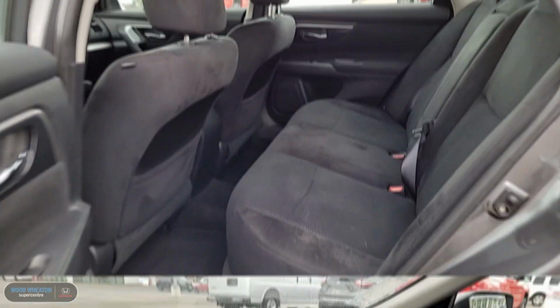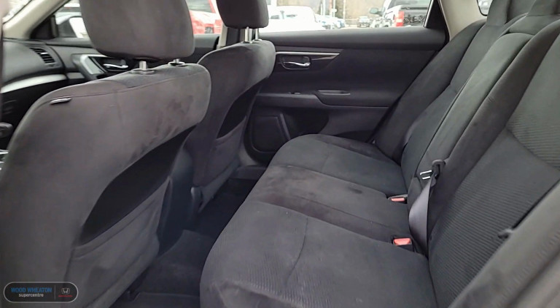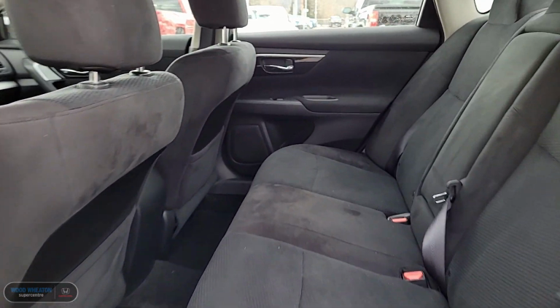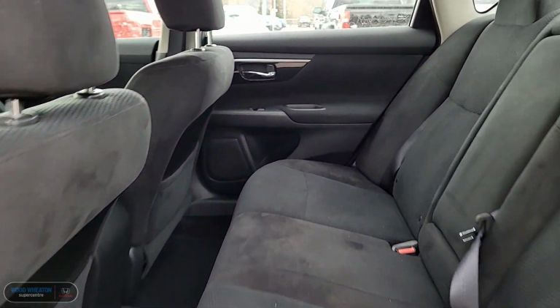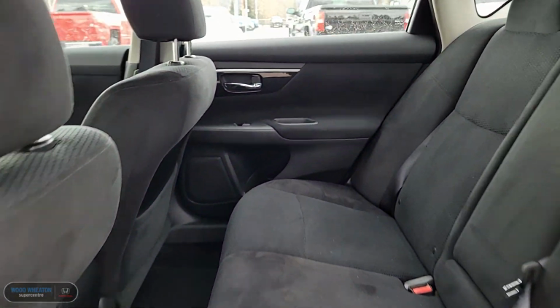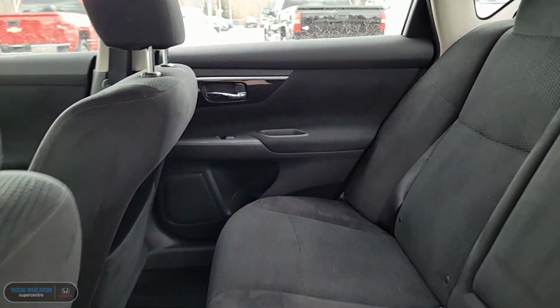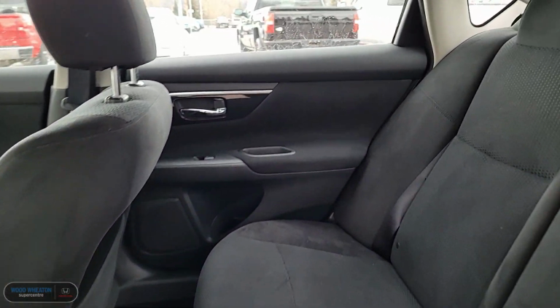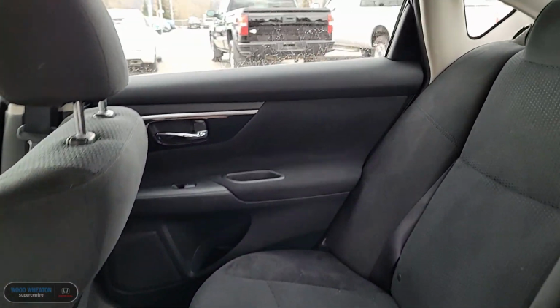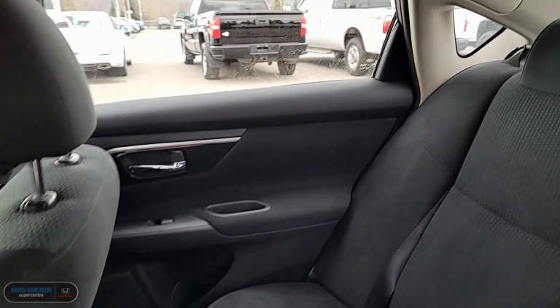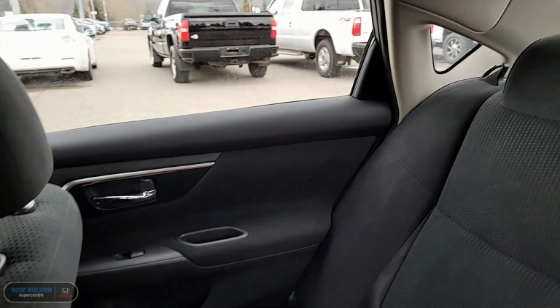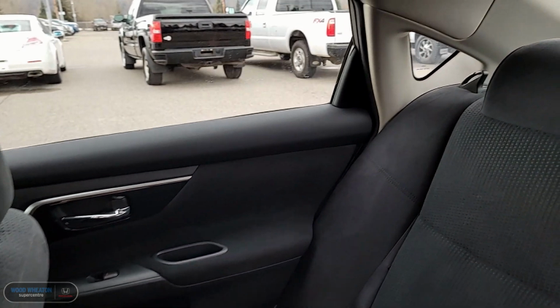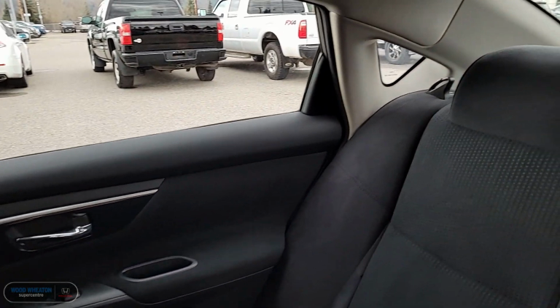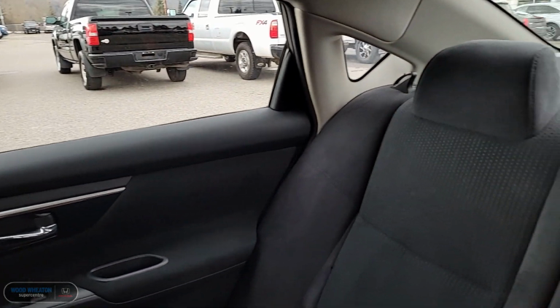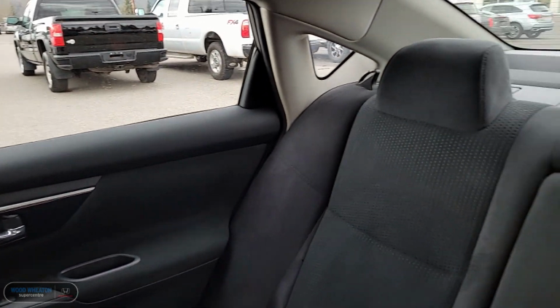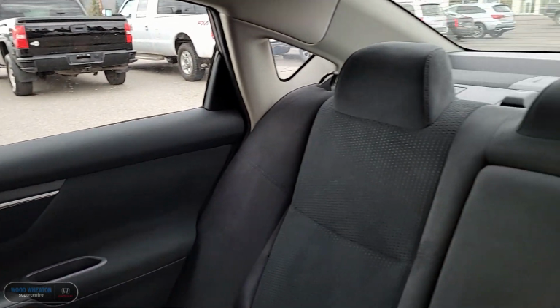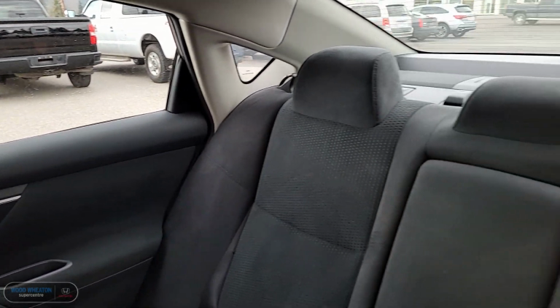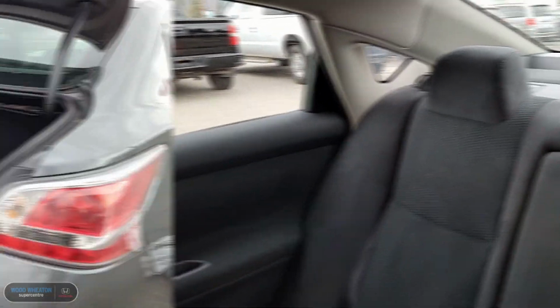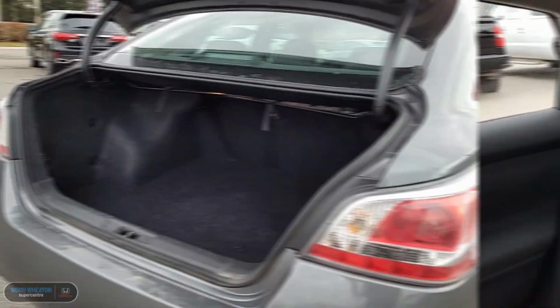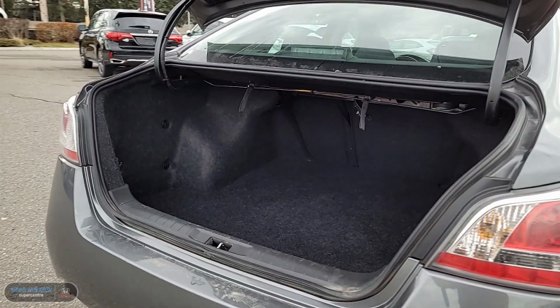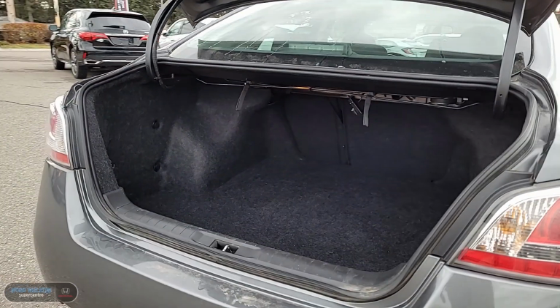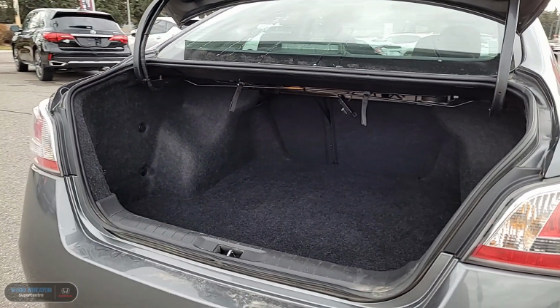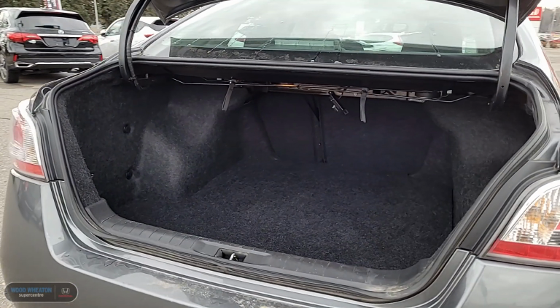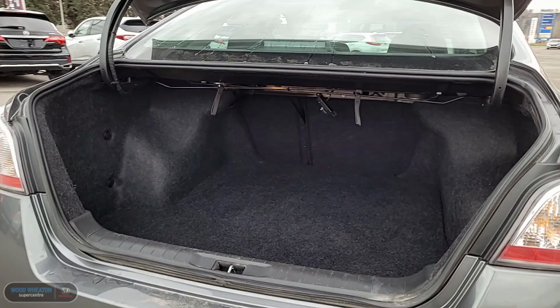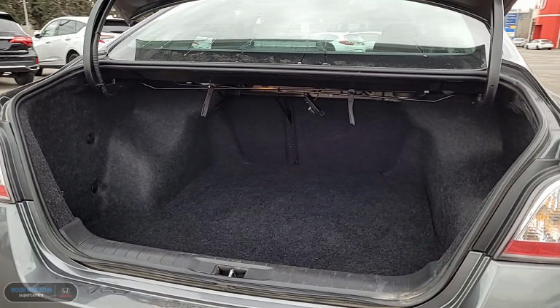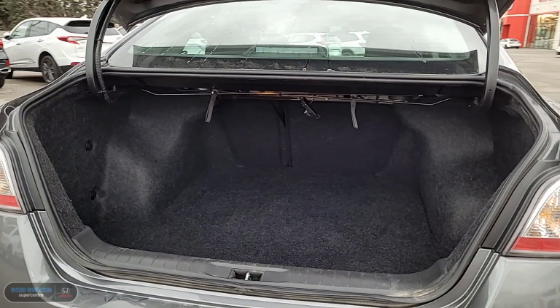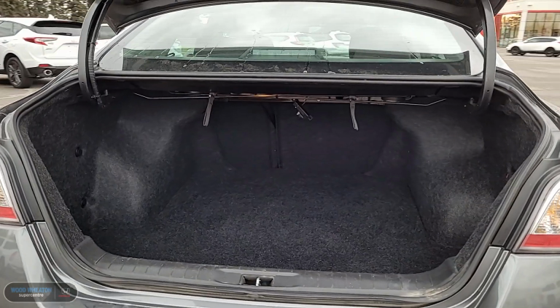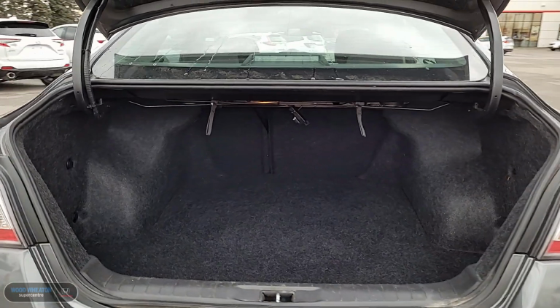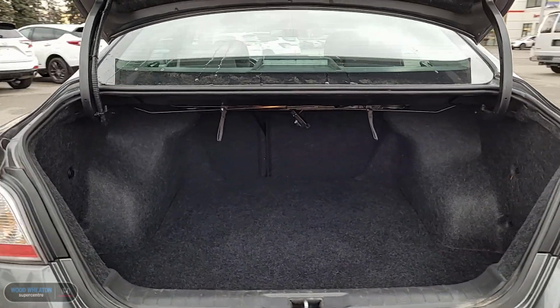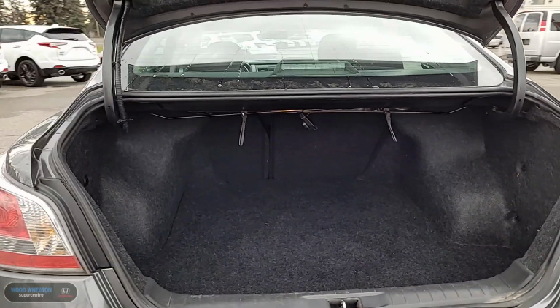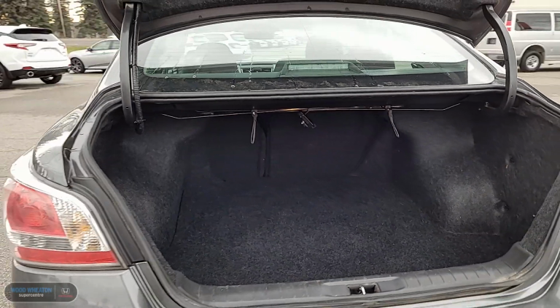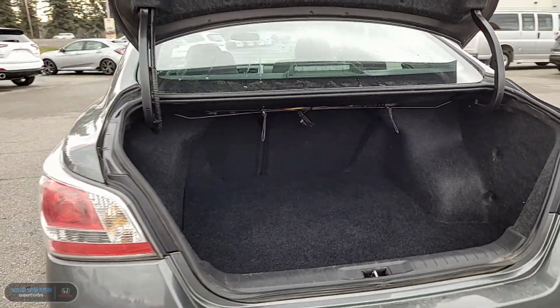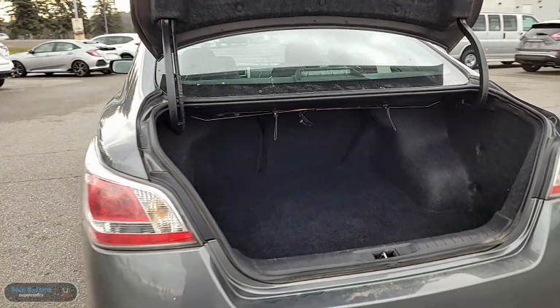Take a look into the second row where we have that premium cloth continuing. And back here in the trunk area, you also have split folding second row seats for a little extra cargo.